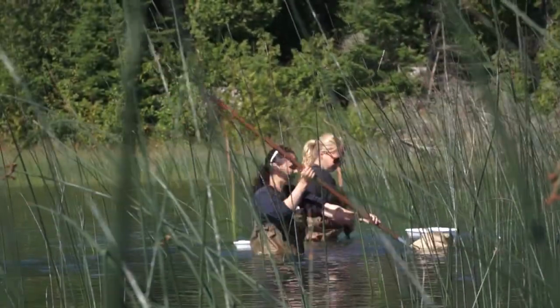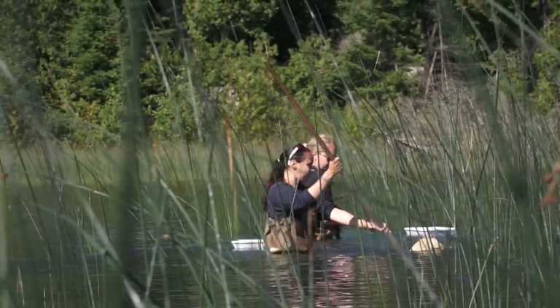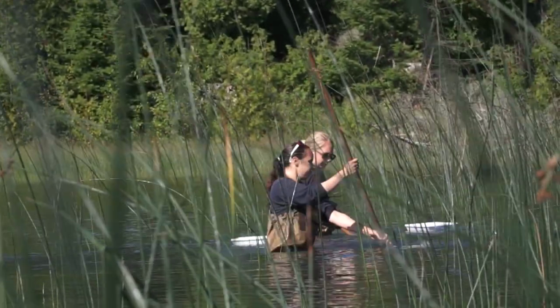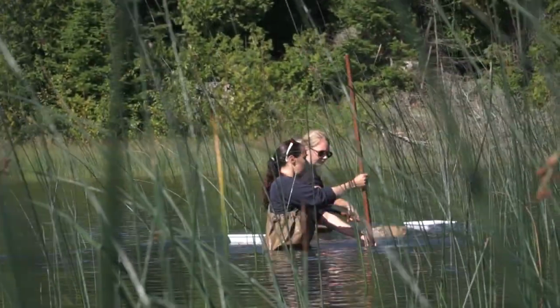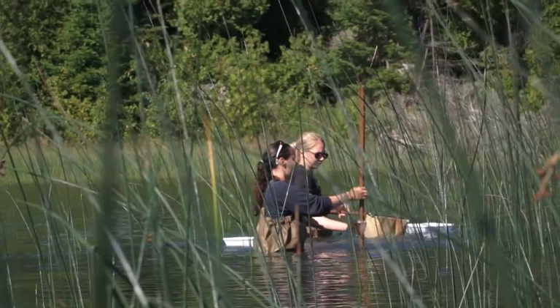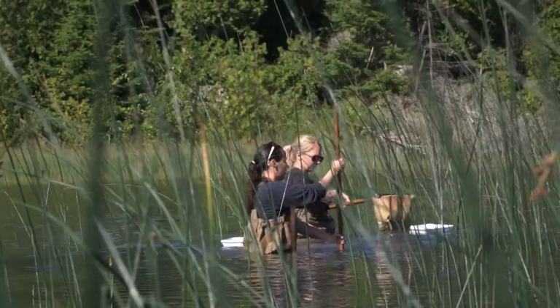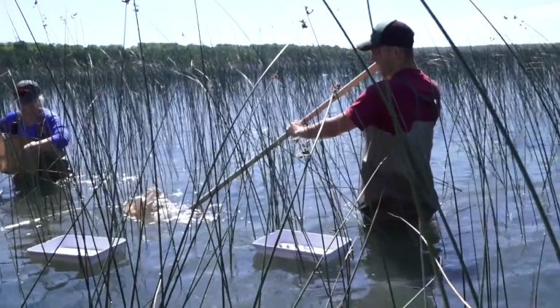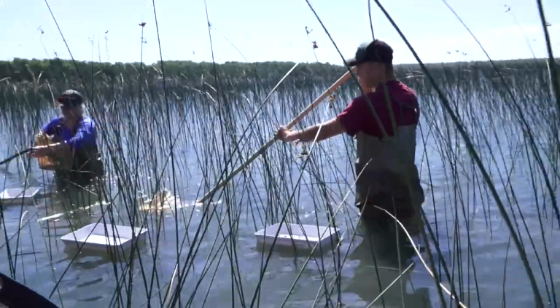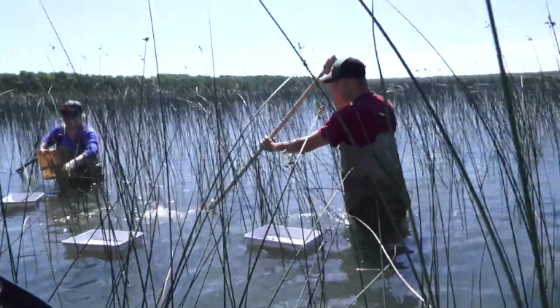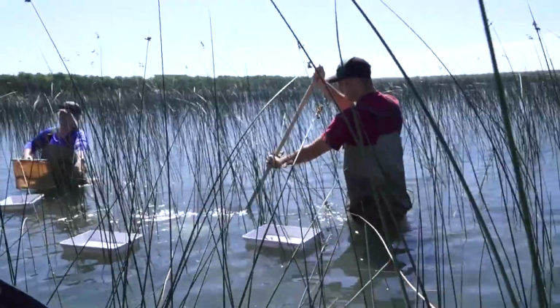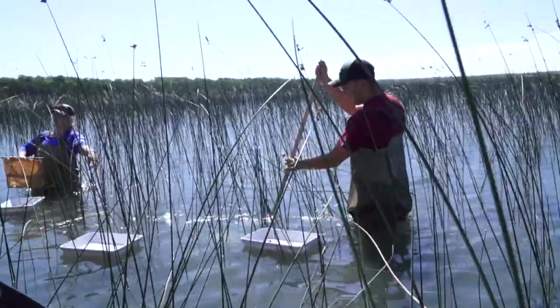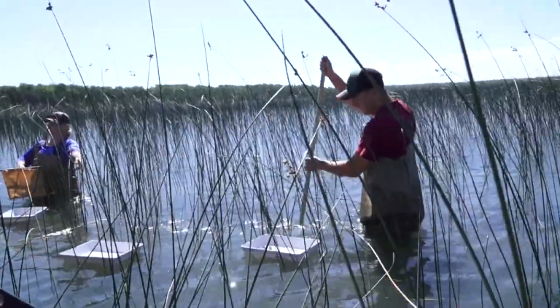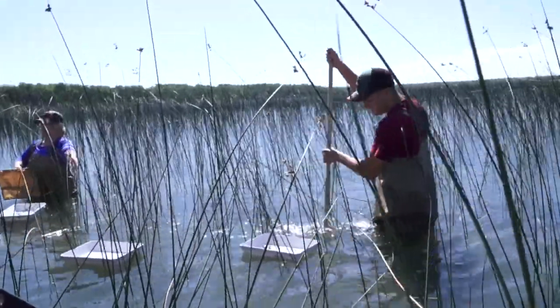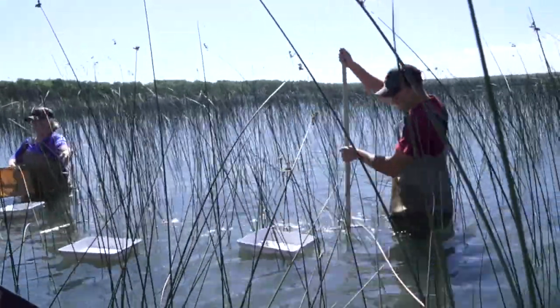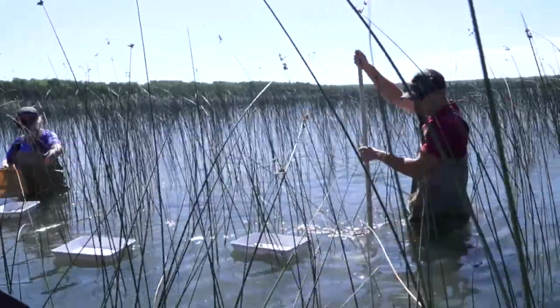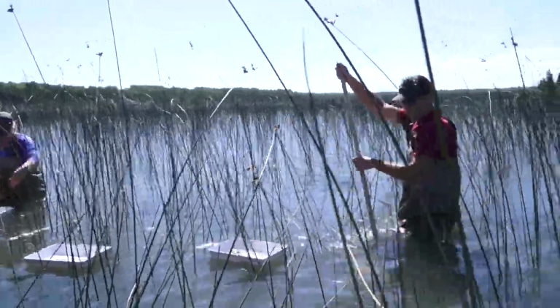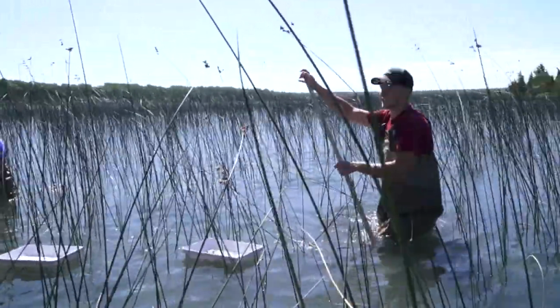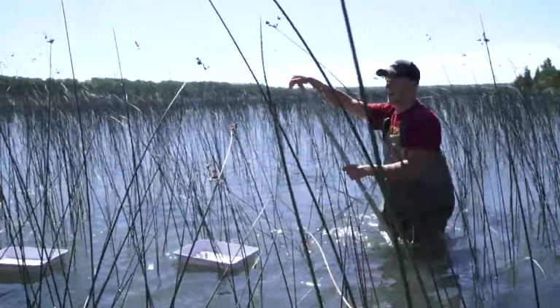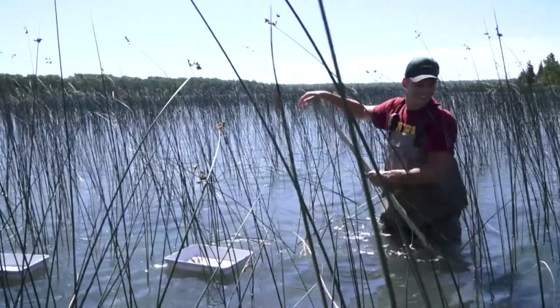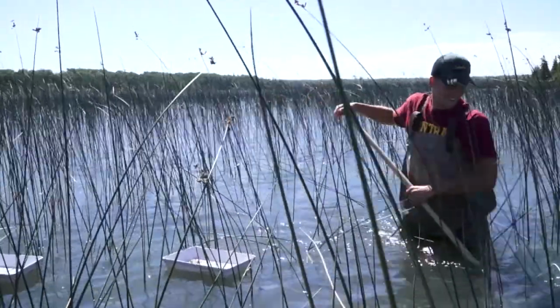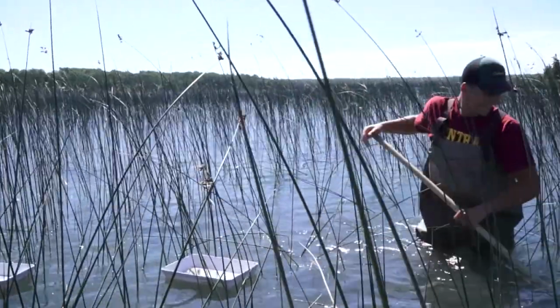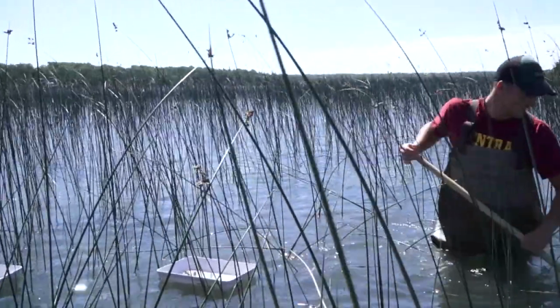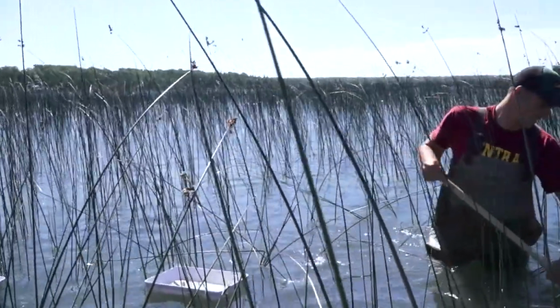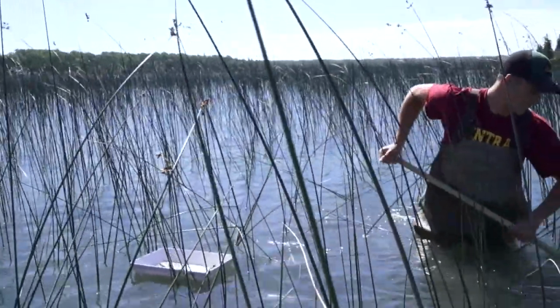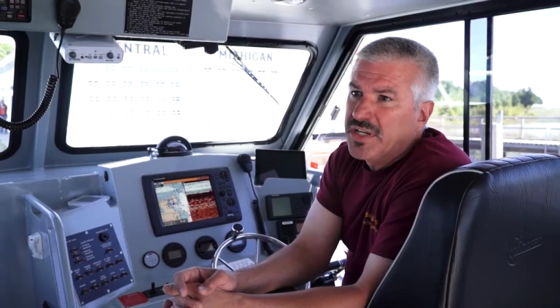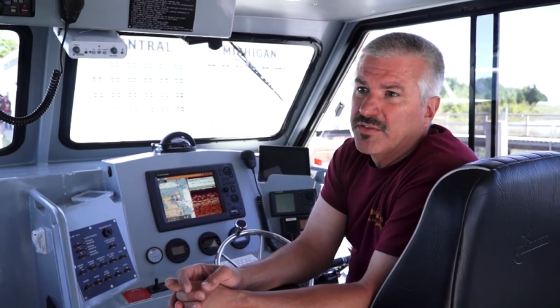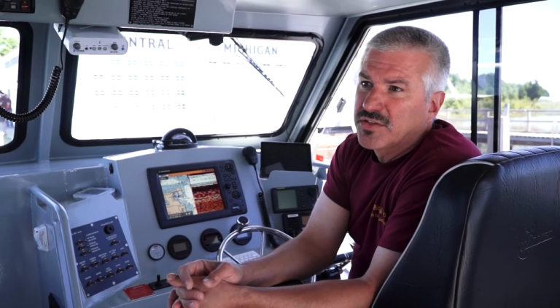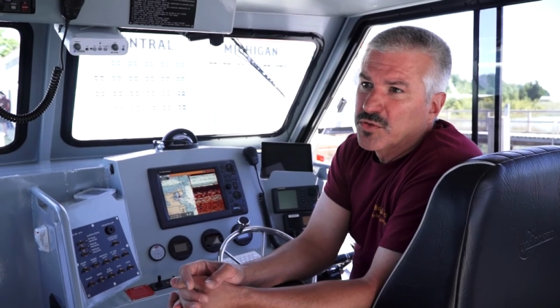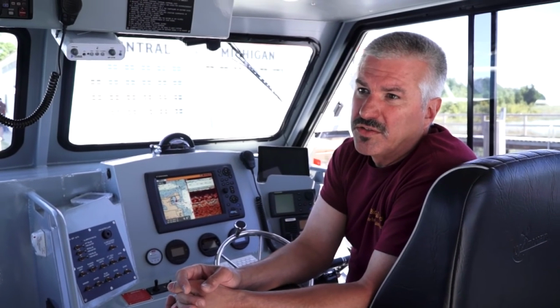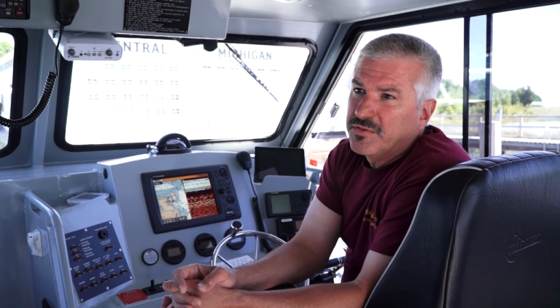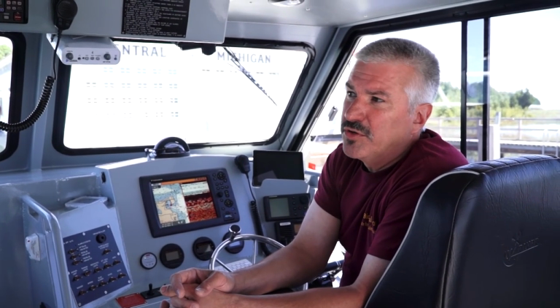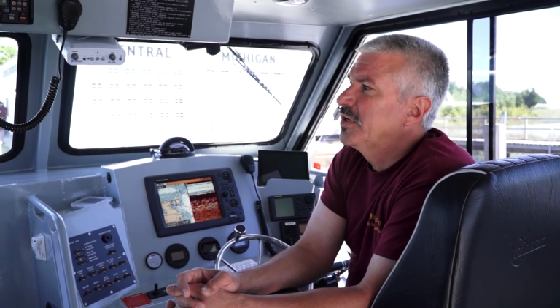We're sampling coastal wetlands across the entire basin — 10,000 miles of shoreline. We're looking at over 1,039 Great Lakes coastal wetlands over a five-year period.